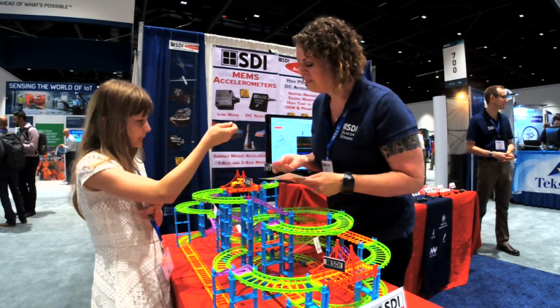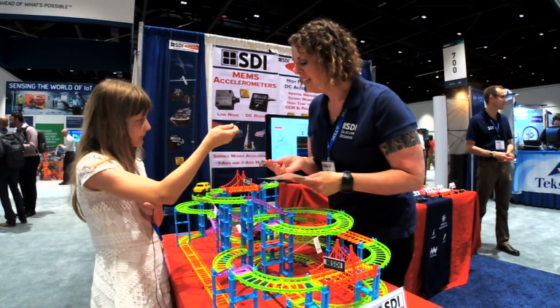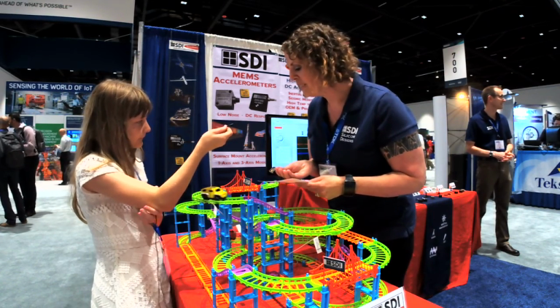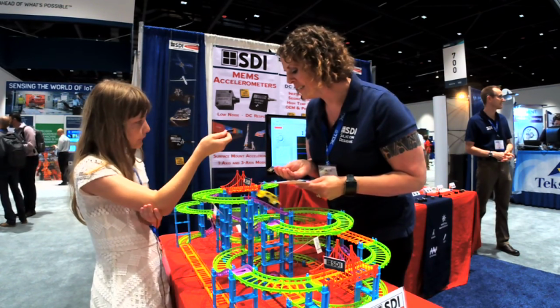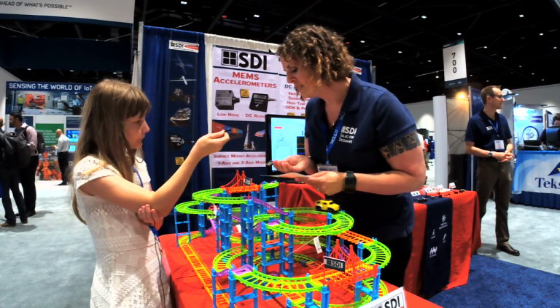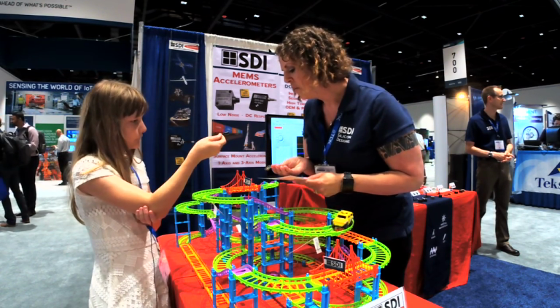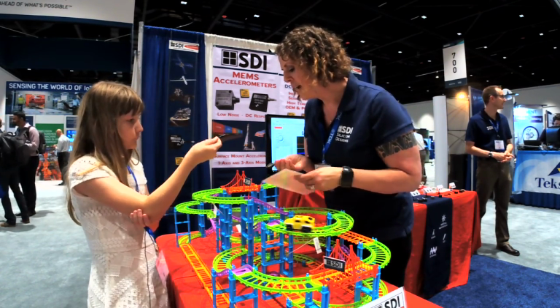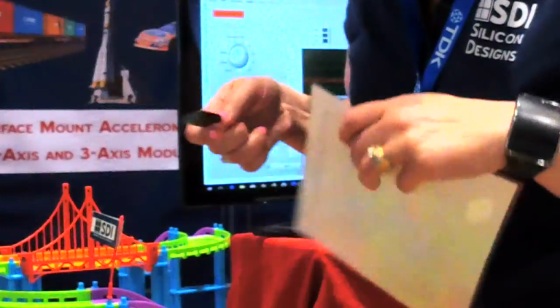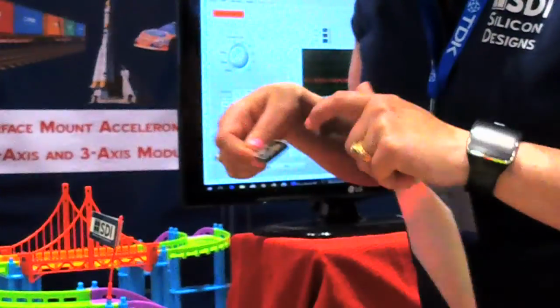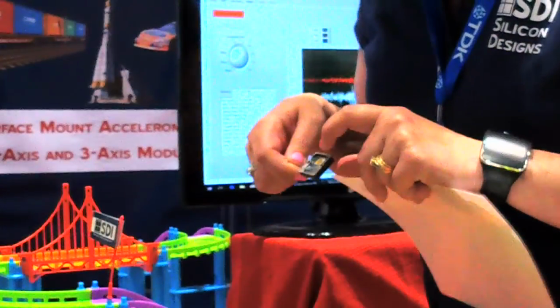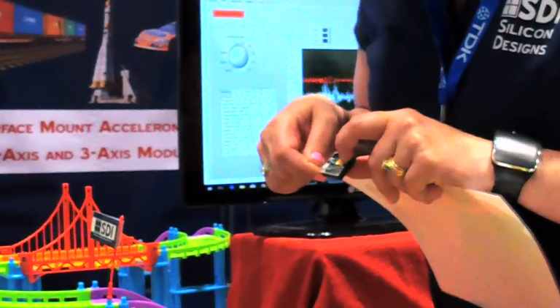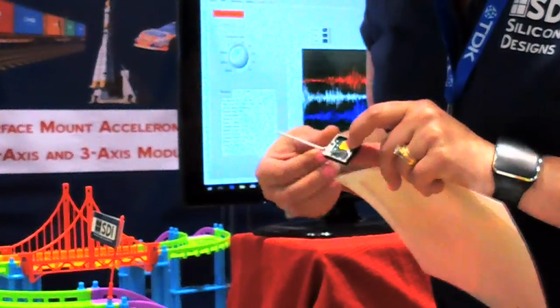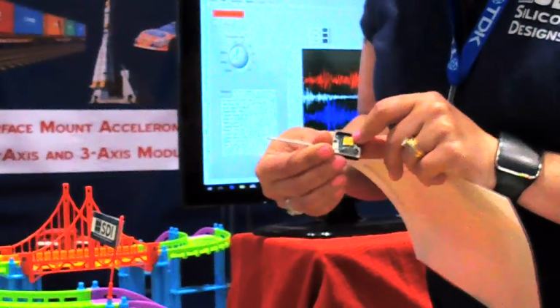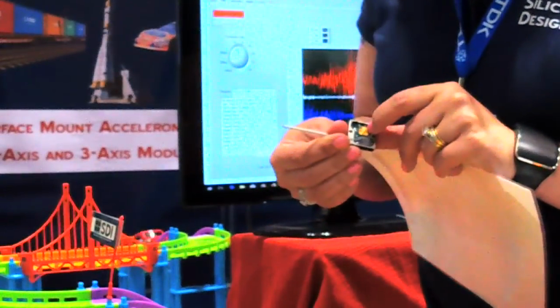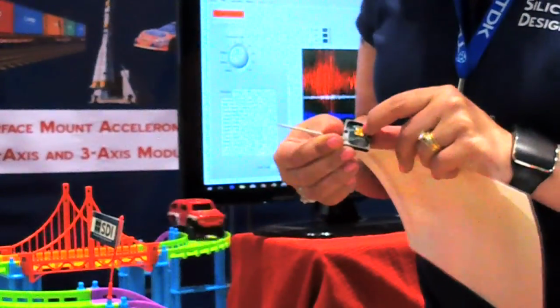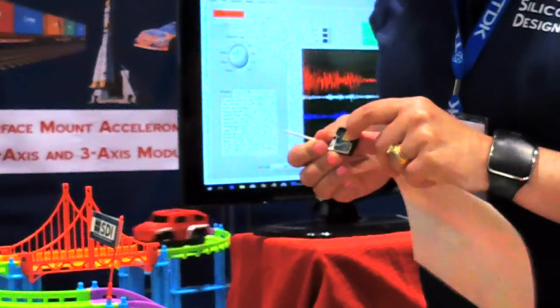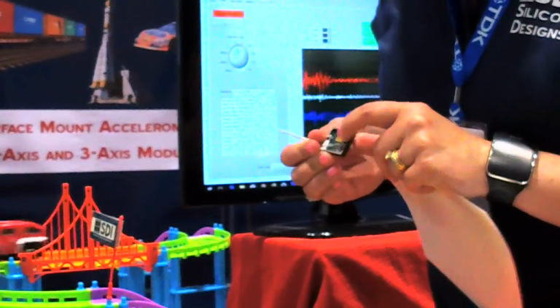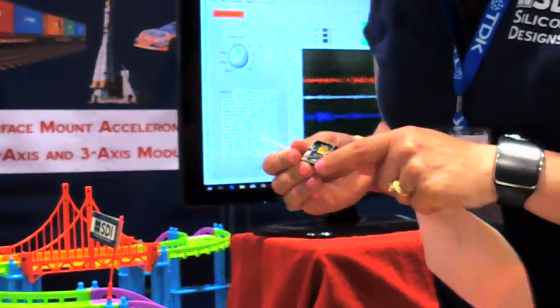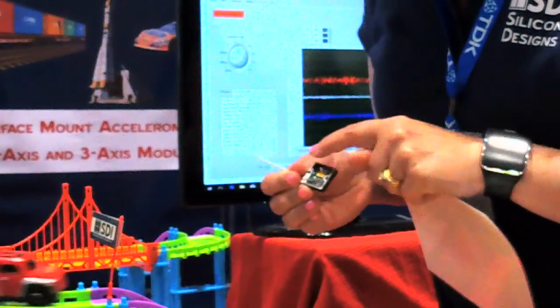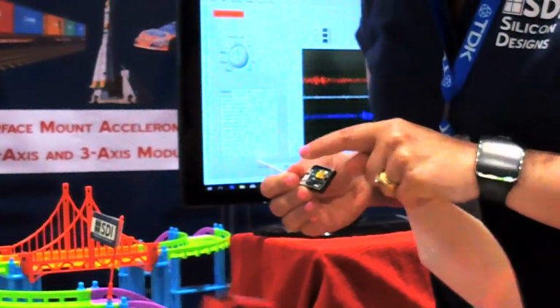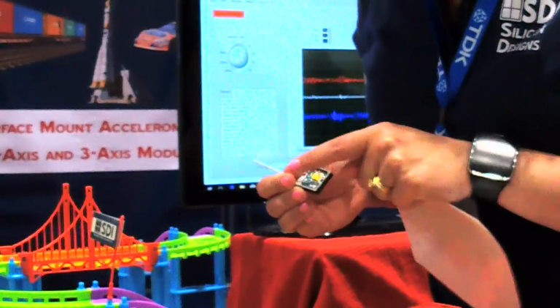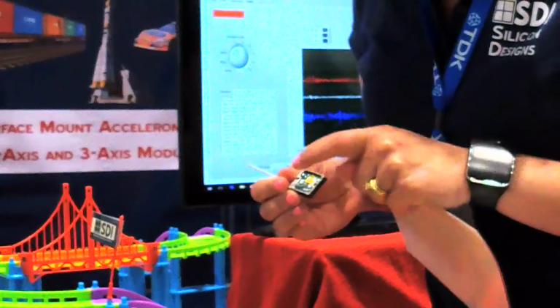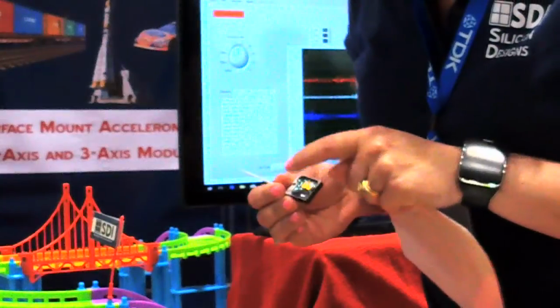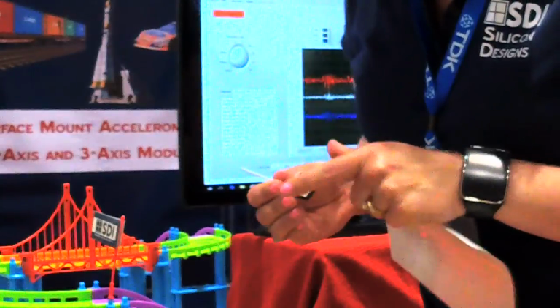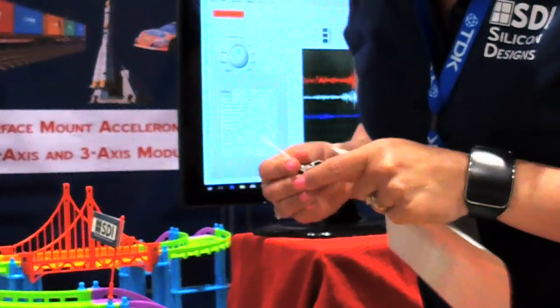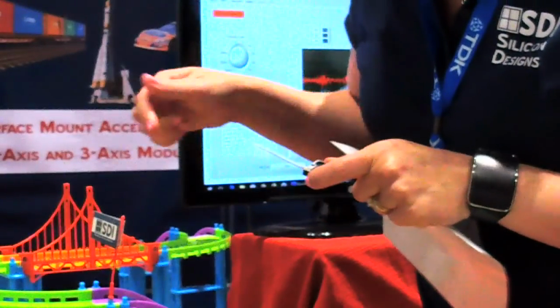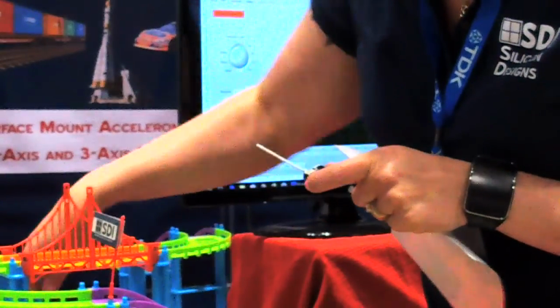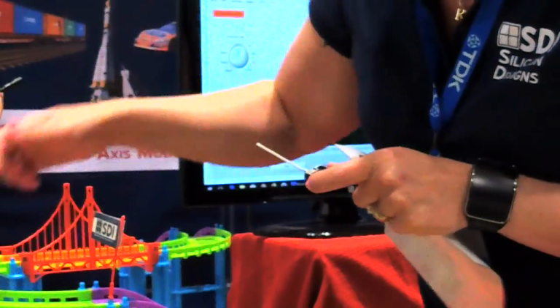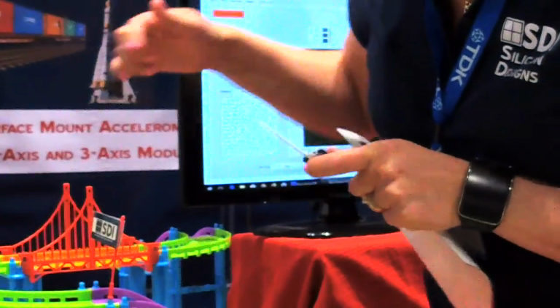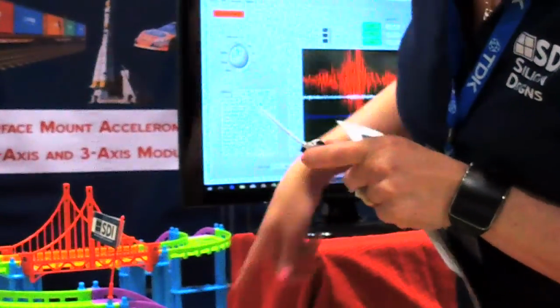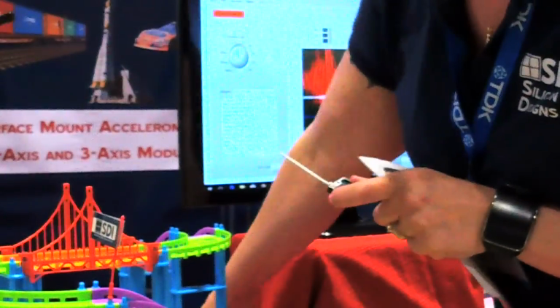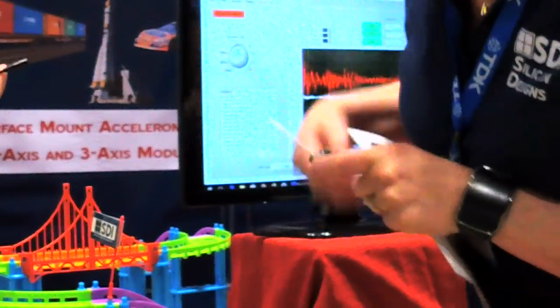The way we measure that is with these things. We've made the accelerometer, which is the little square inside, and we put it in here with a bunch of components and wires, and then we have a signal that comes out and we're reading it there.